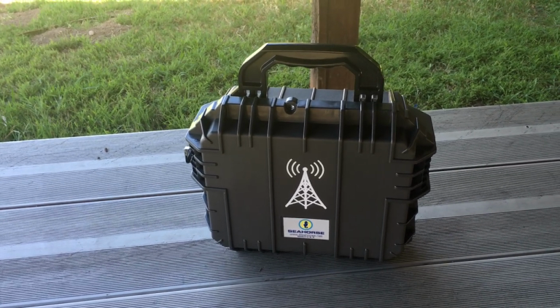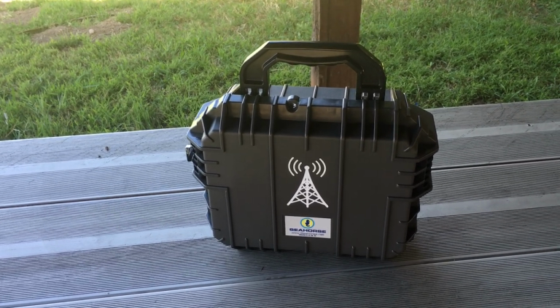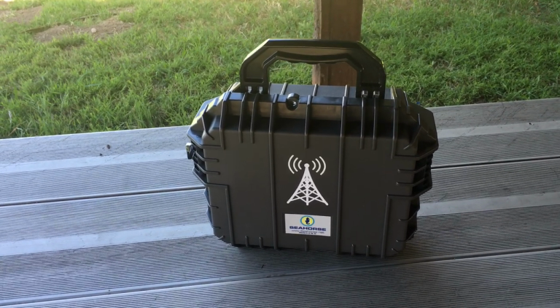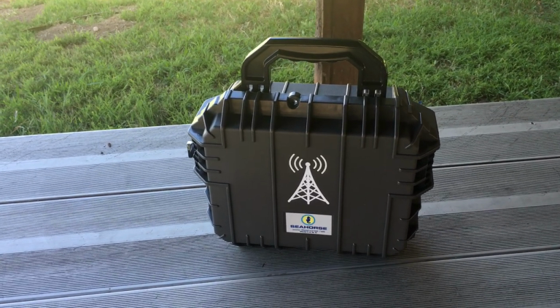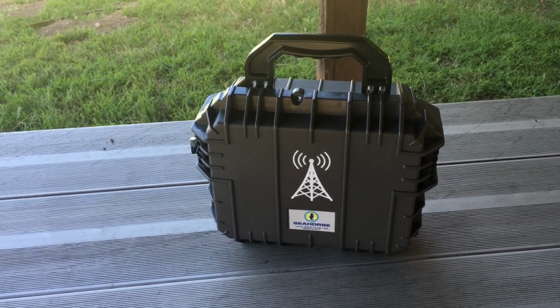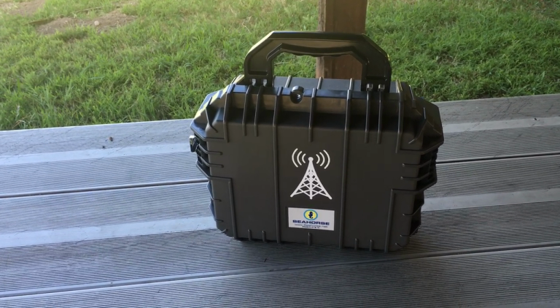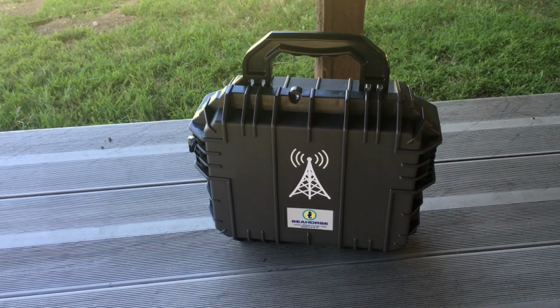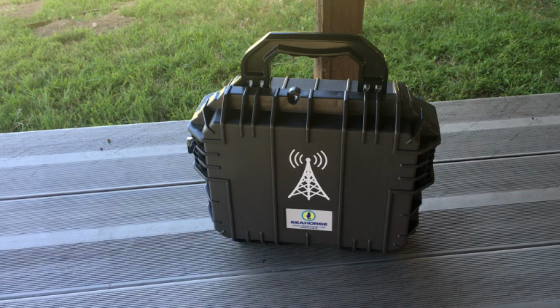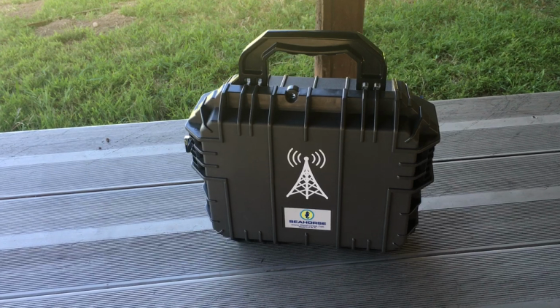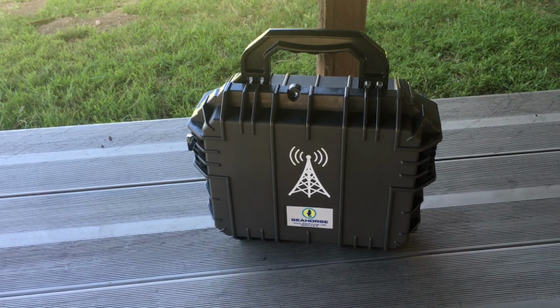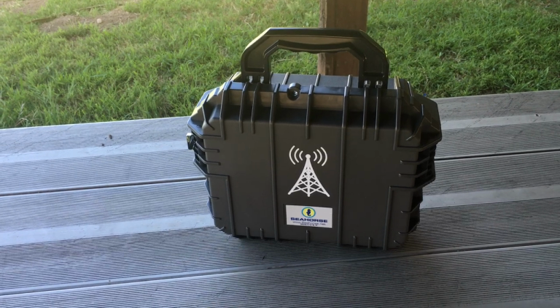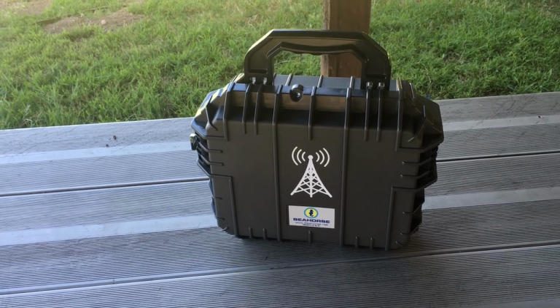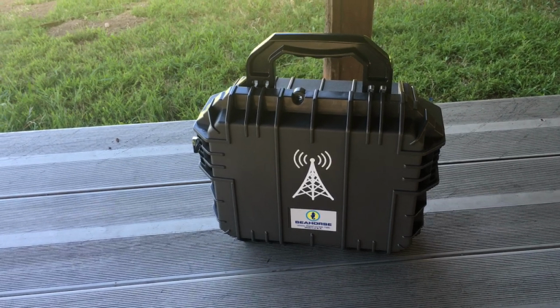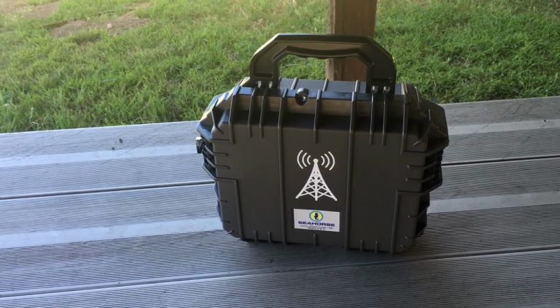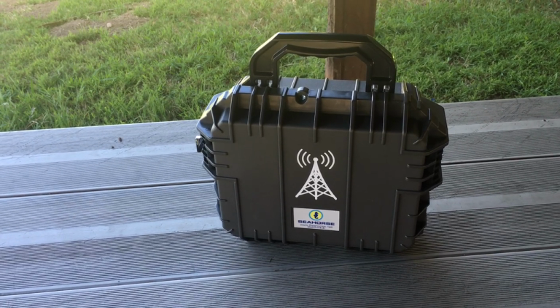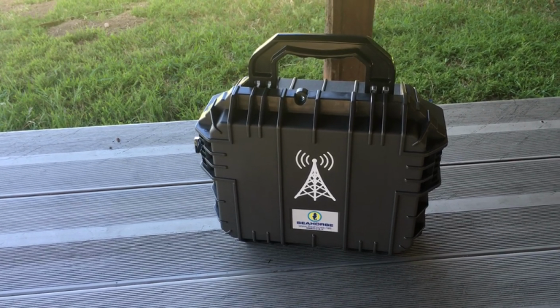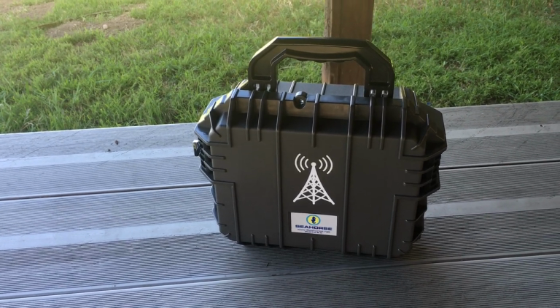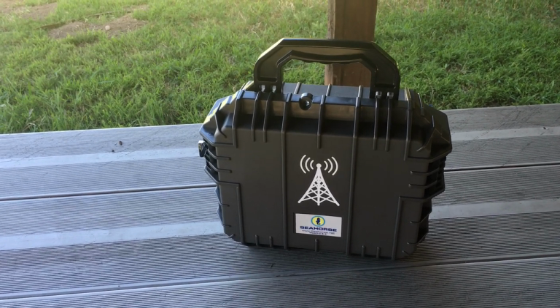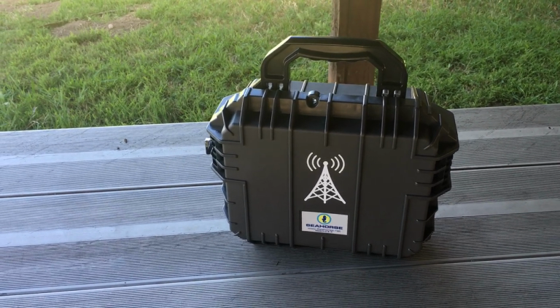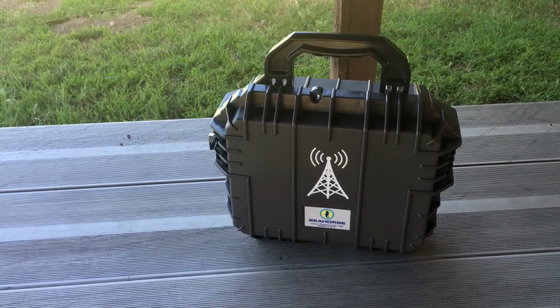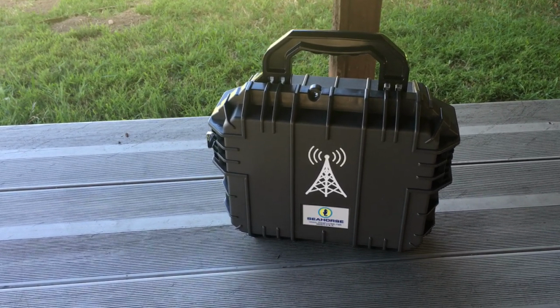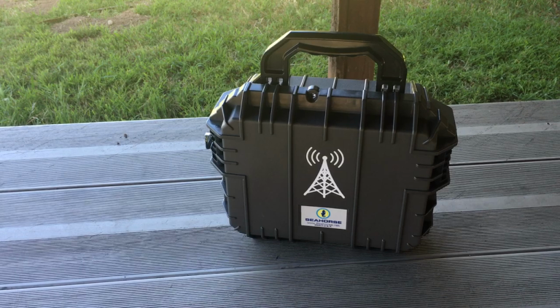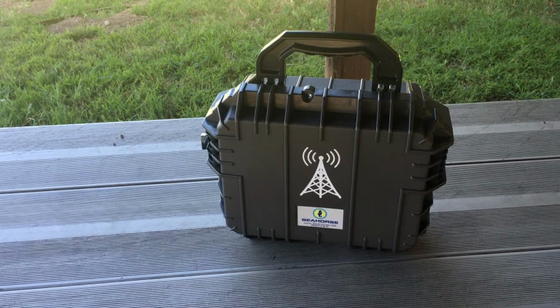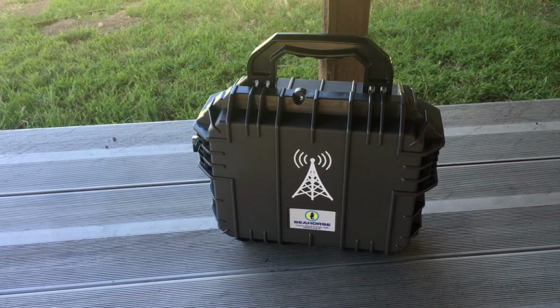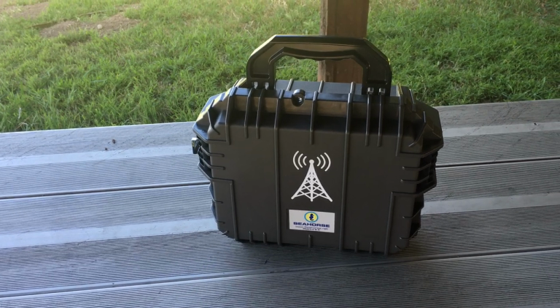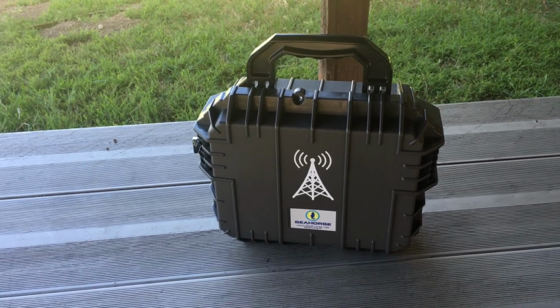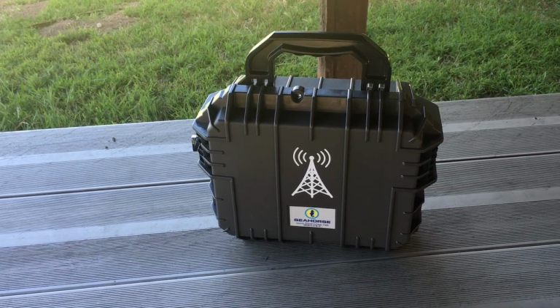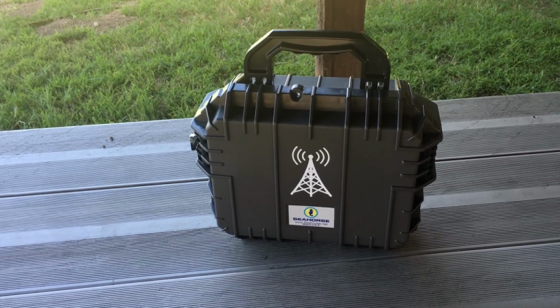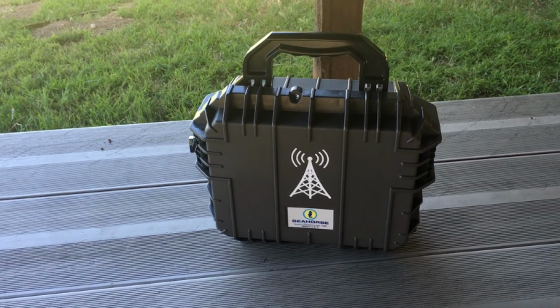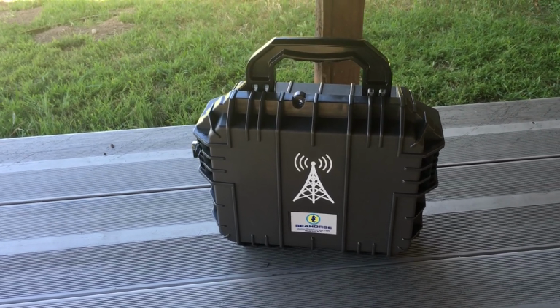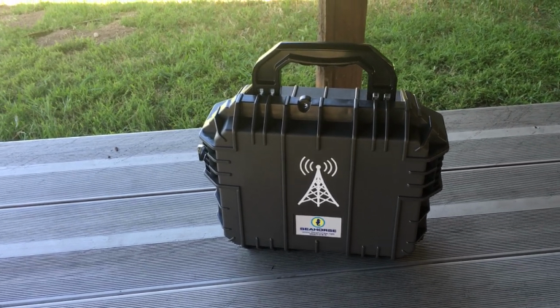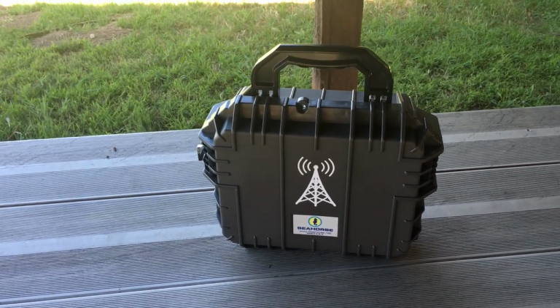The case I am using is the Seahorse, which I prefer Seahorse cases because of their durability and price. It's like buying a Ferrari but spending the amount of a Focus.